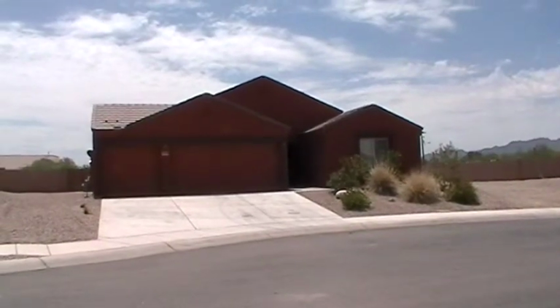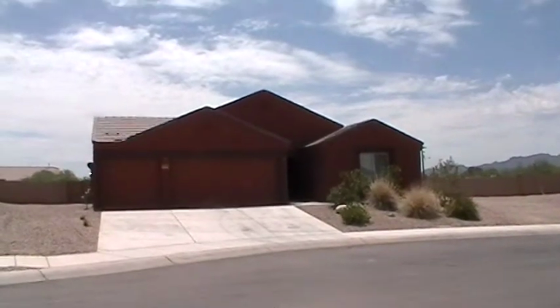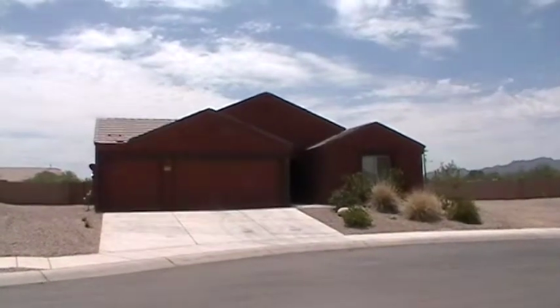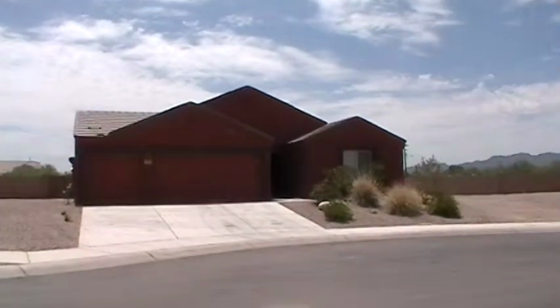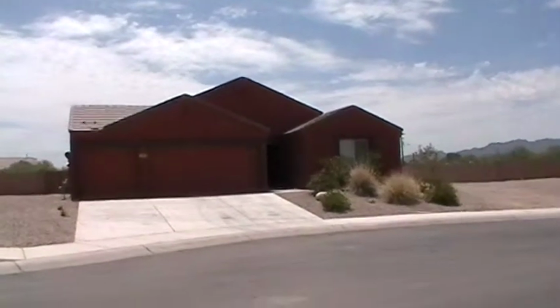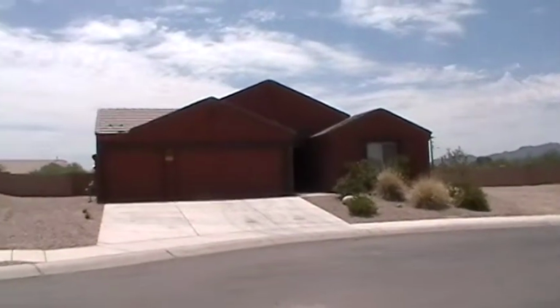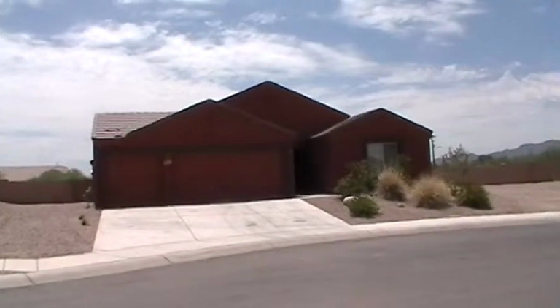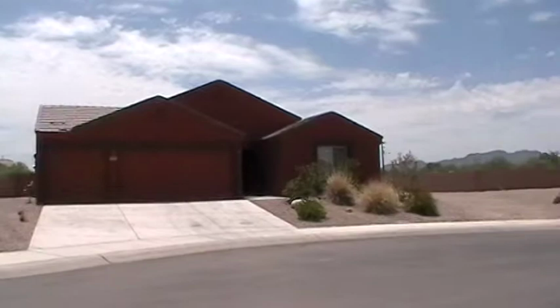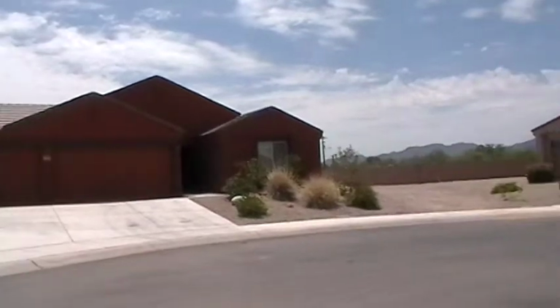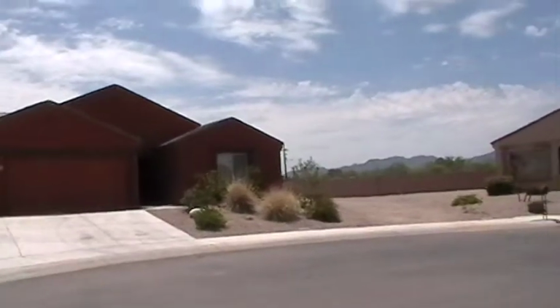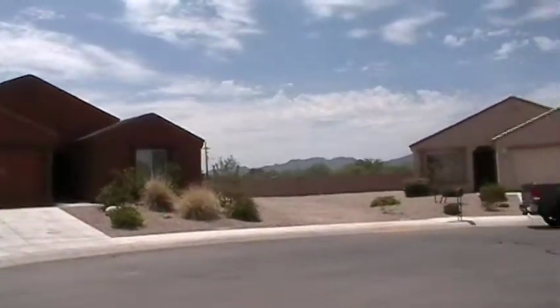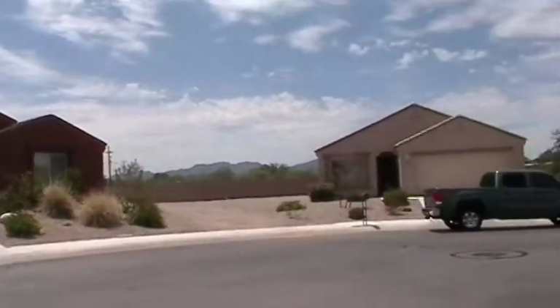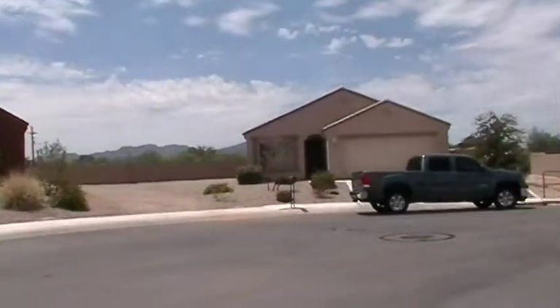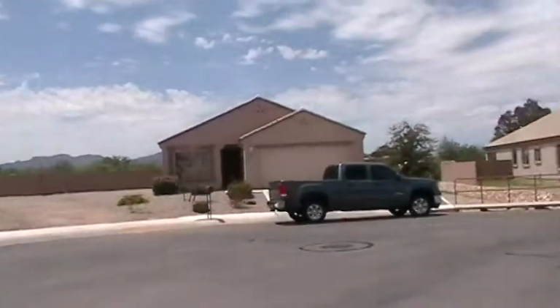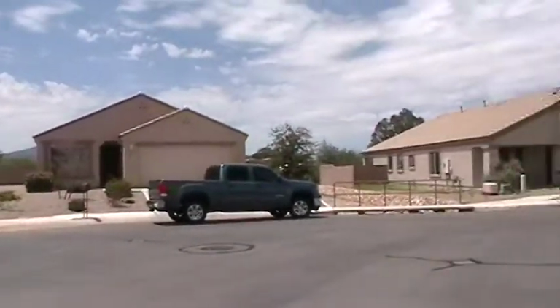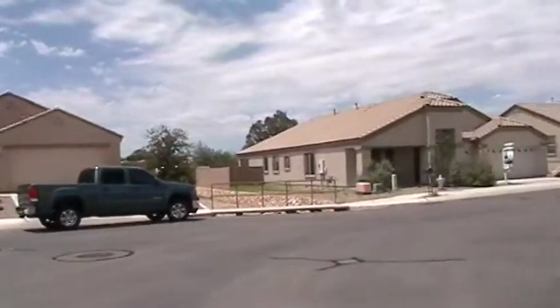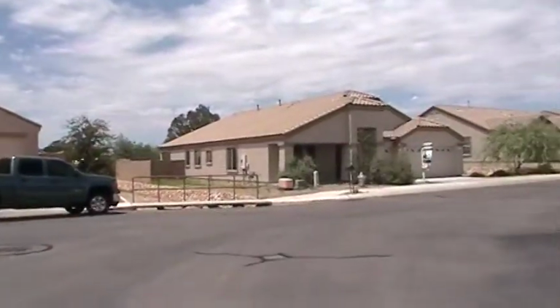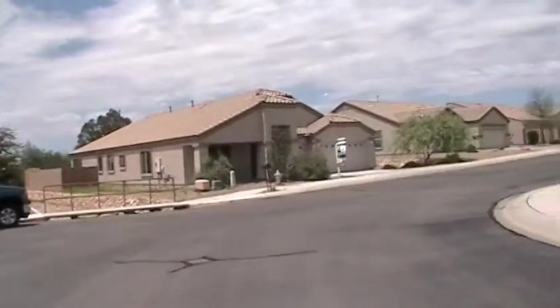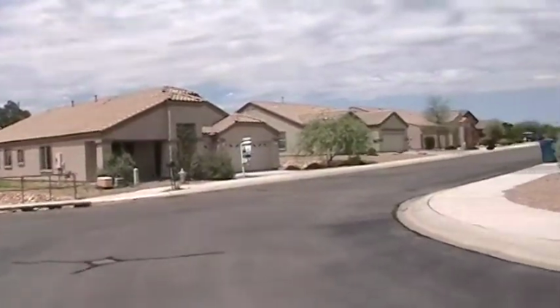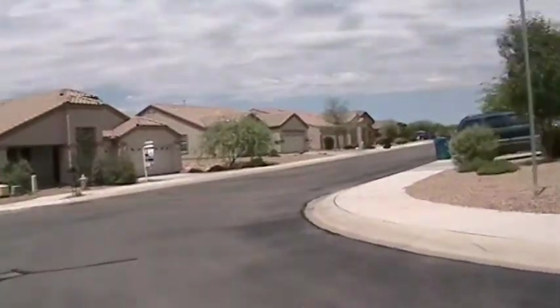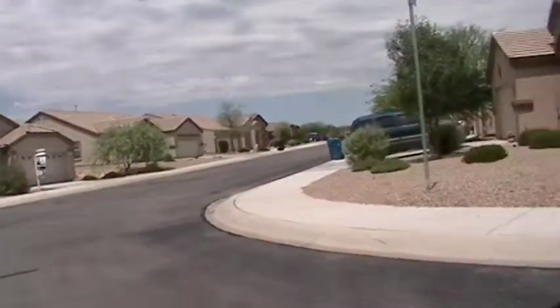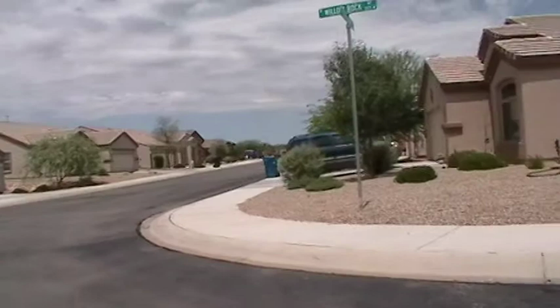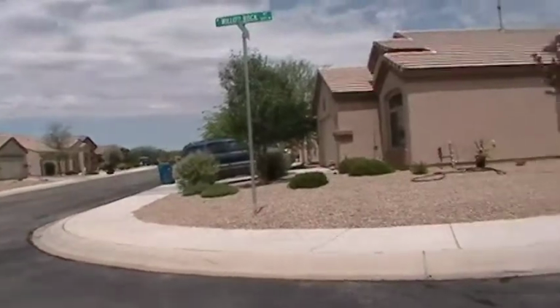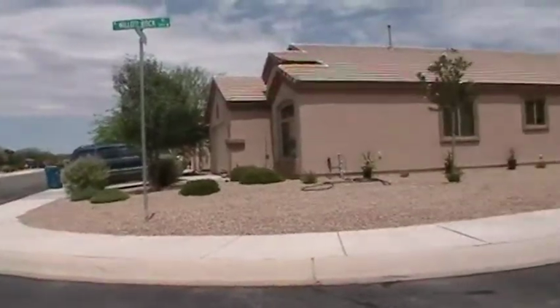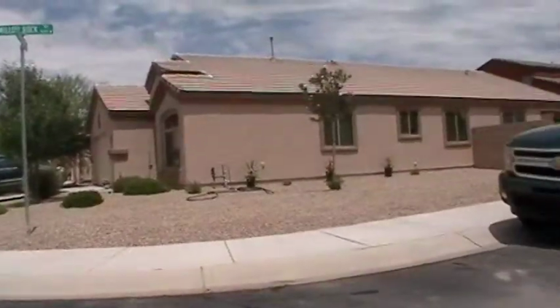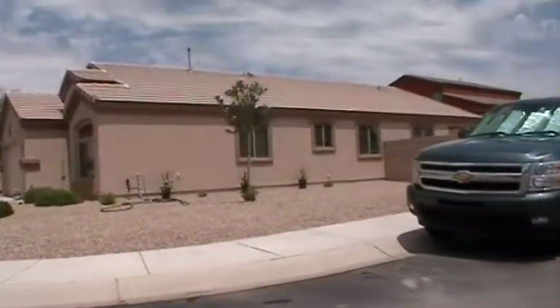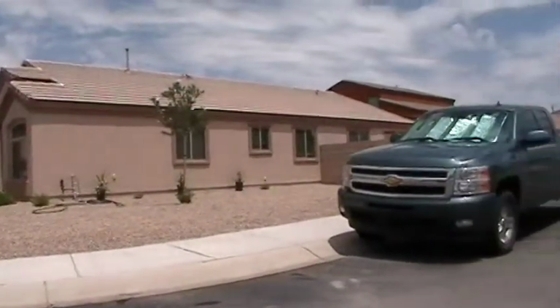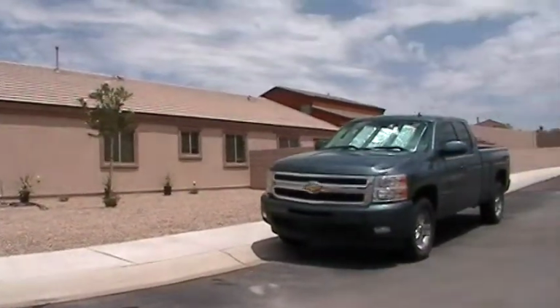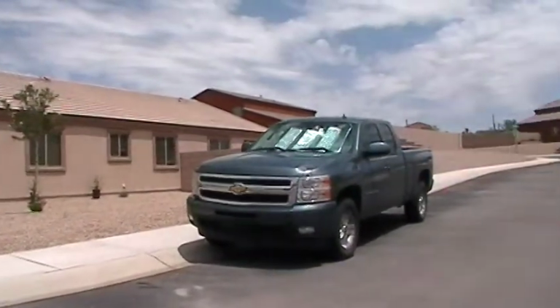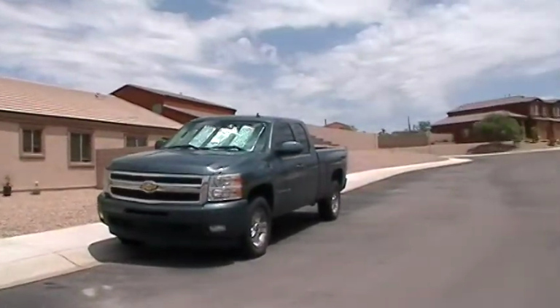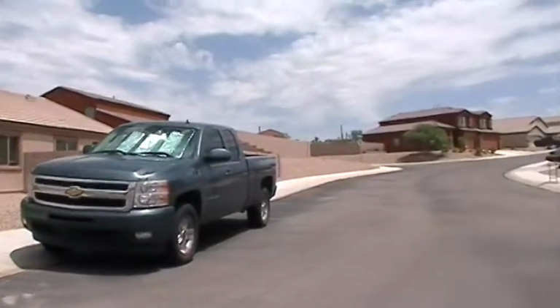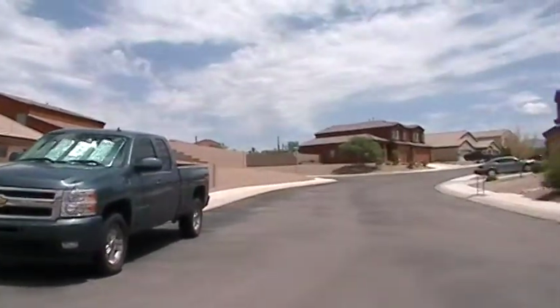Before we step into the home, I'm going to scan around the neighborhood so you can get an idea of what the neighborhood looks like. And as you will see, this entire neighborhood is a newer neighborhood.